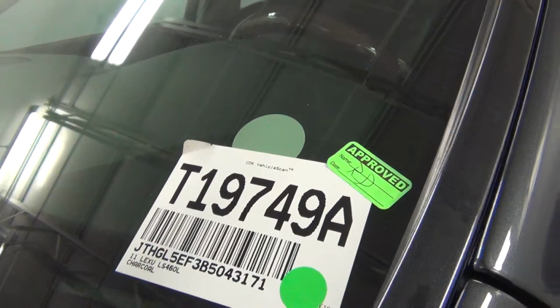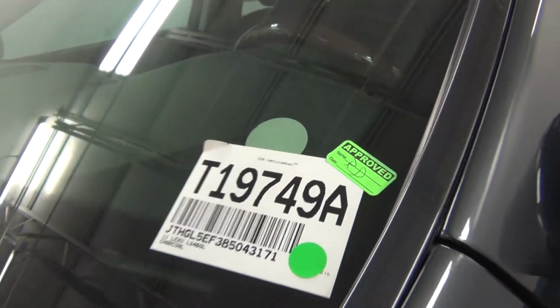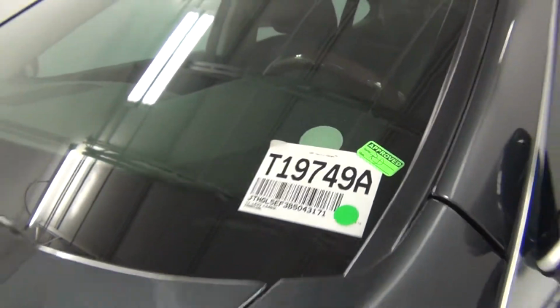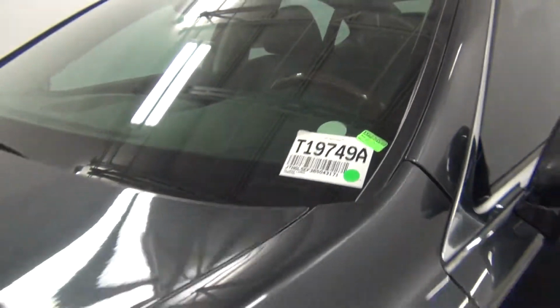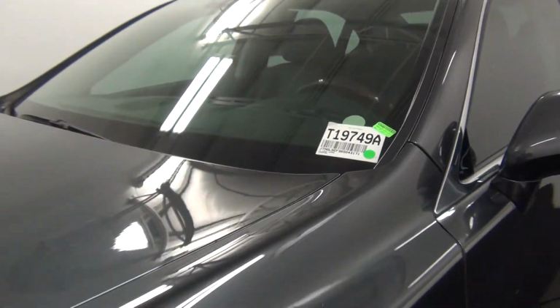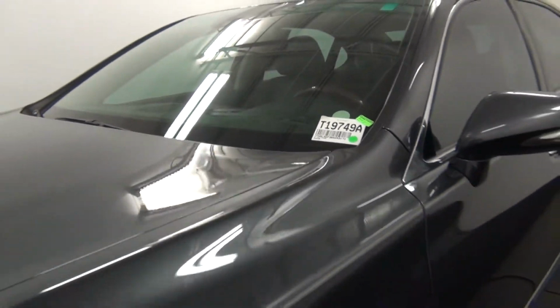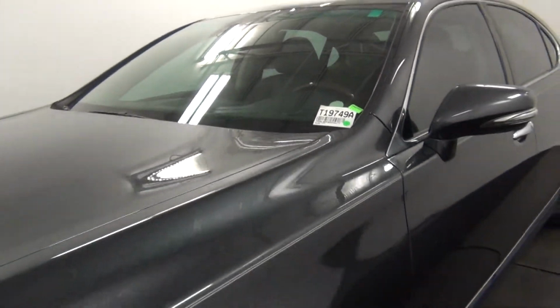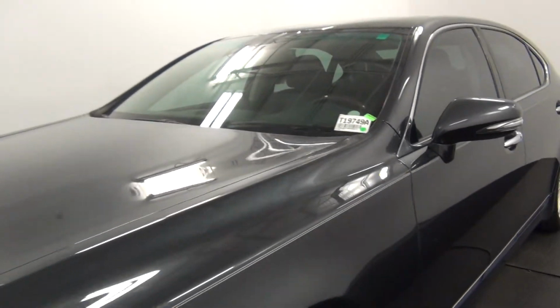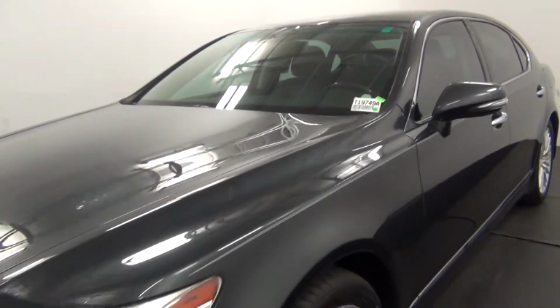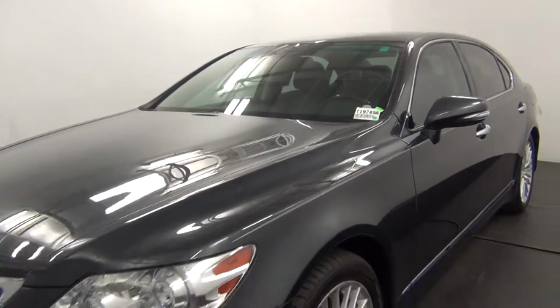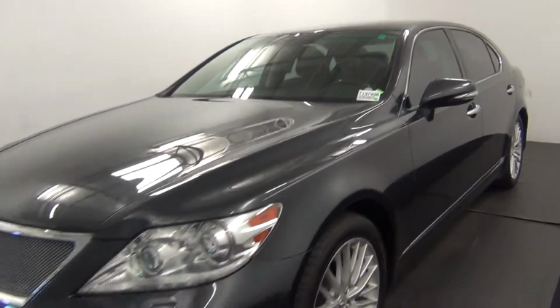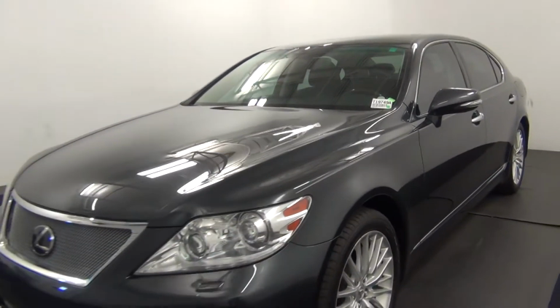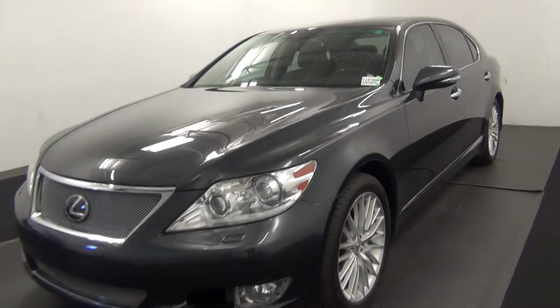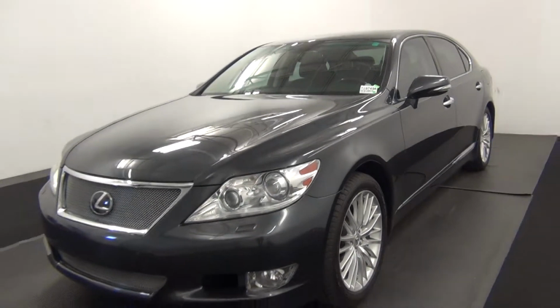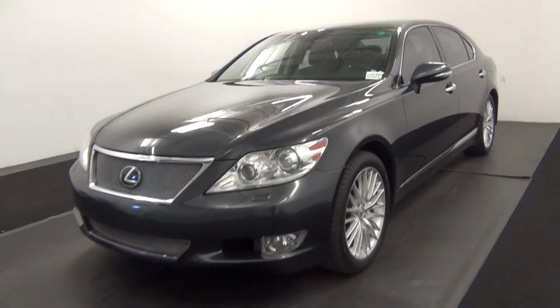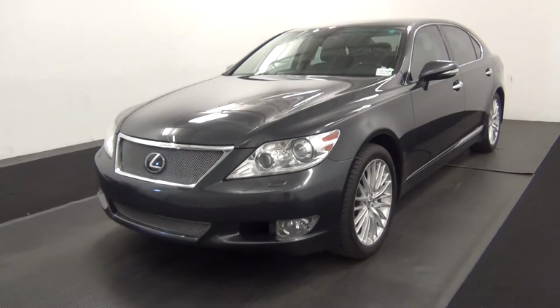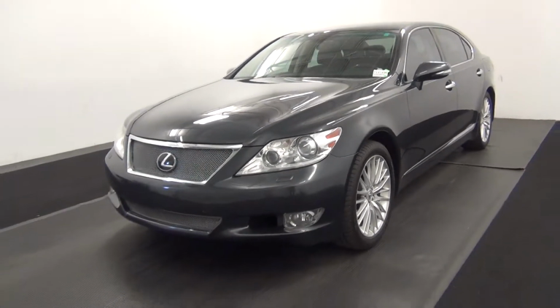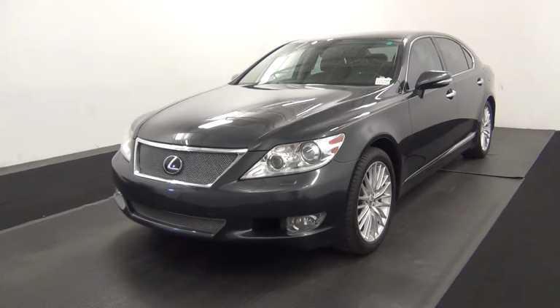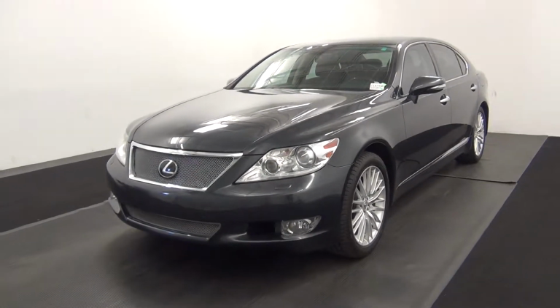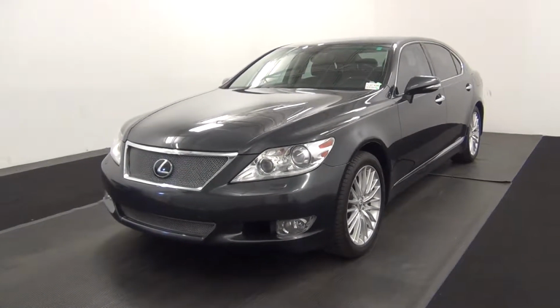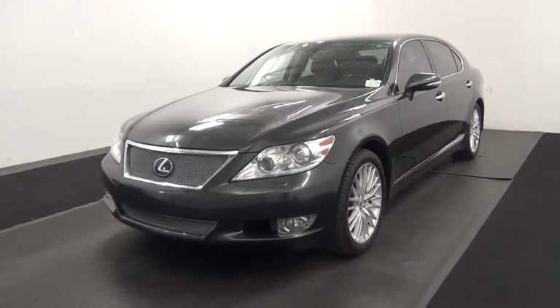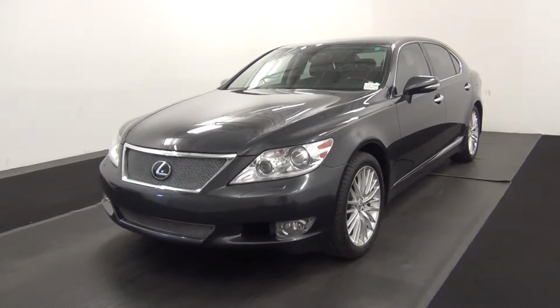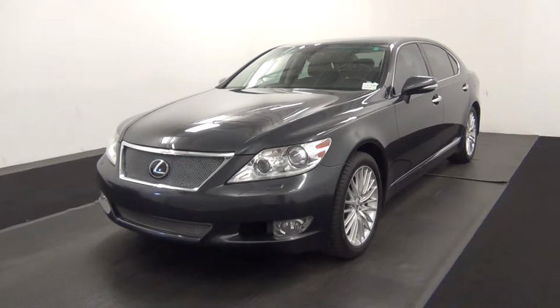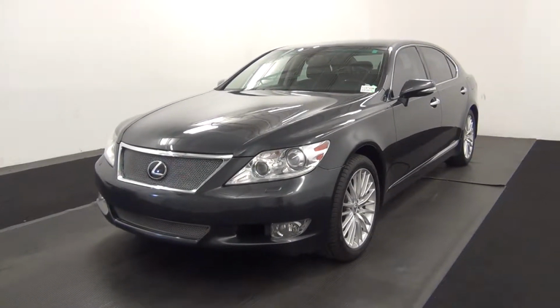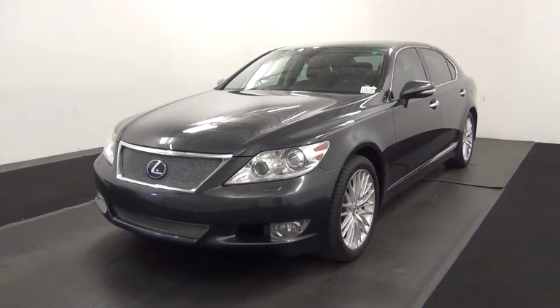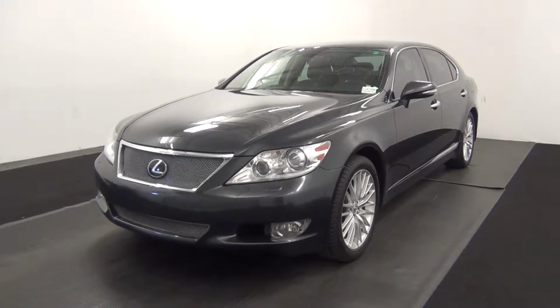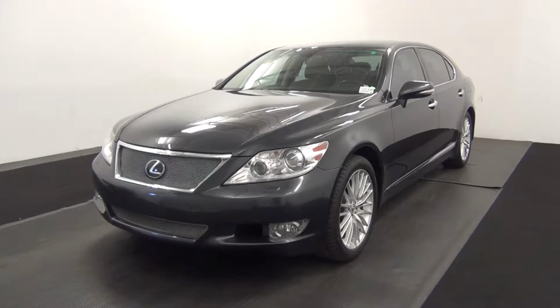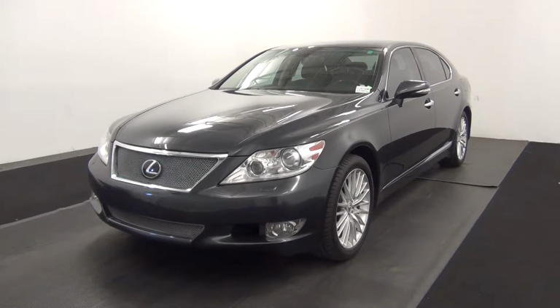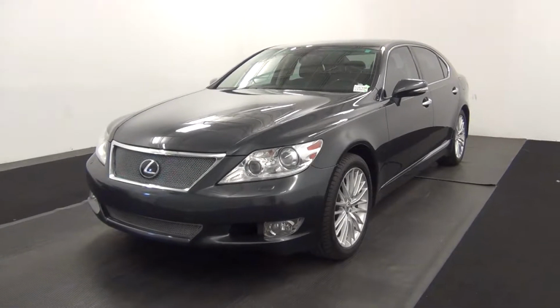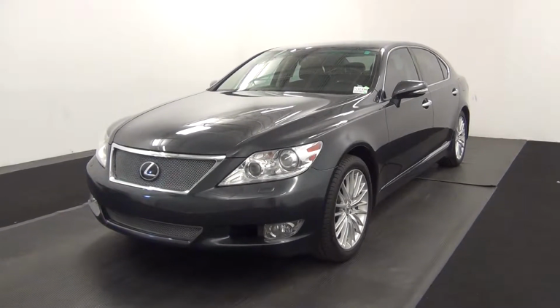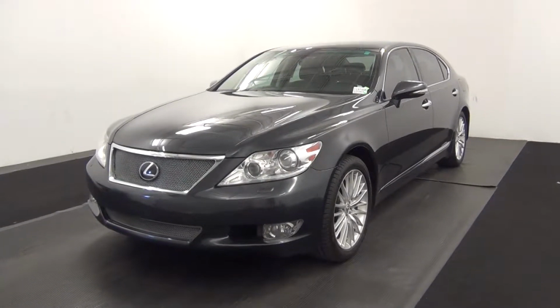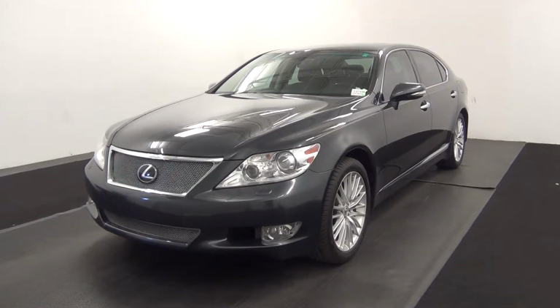Welcome. Today we are going to walk around a 2011 Lexus LS460, stock number T19749A.